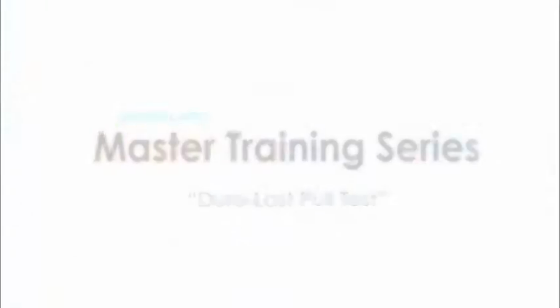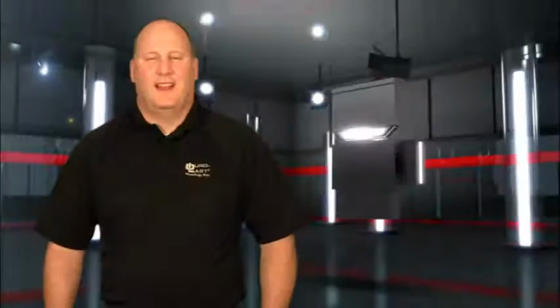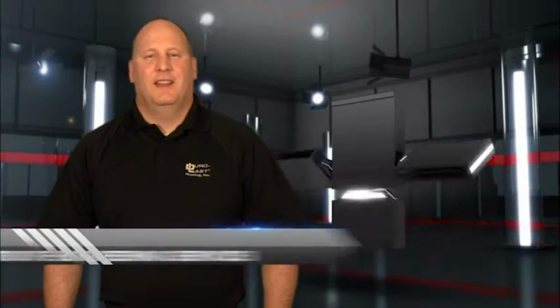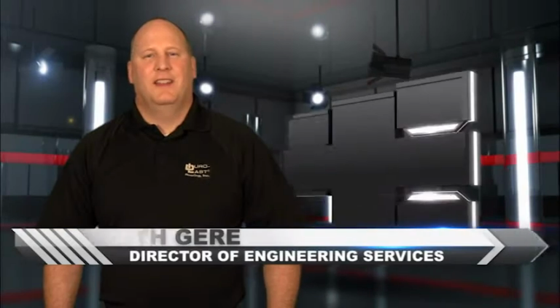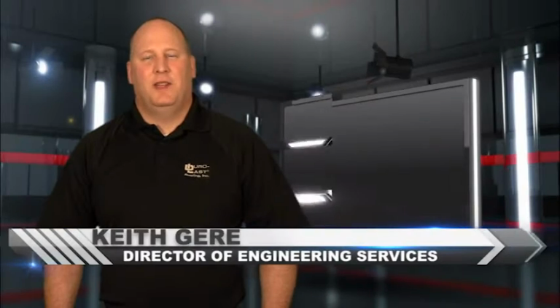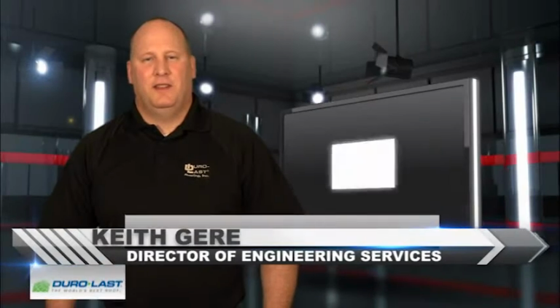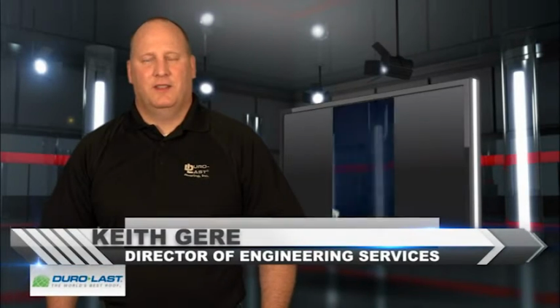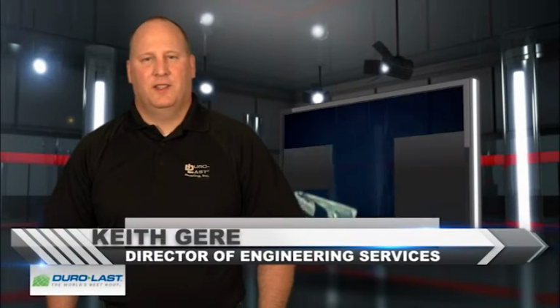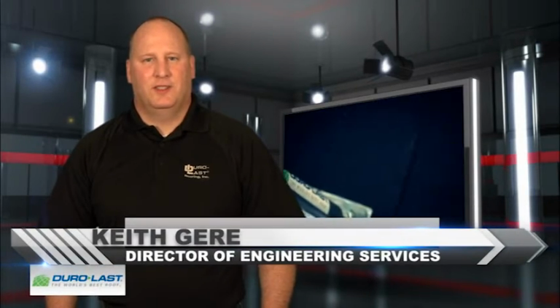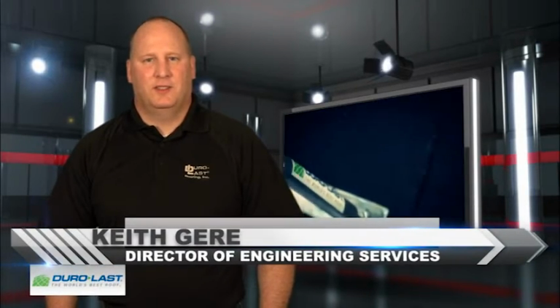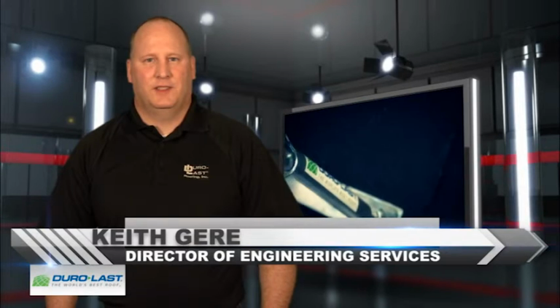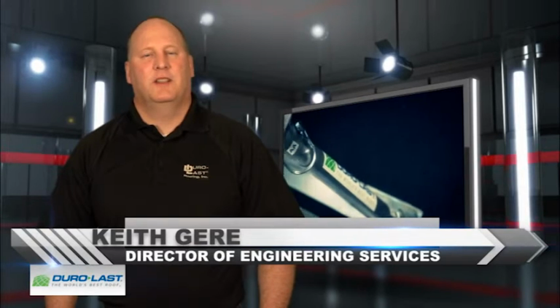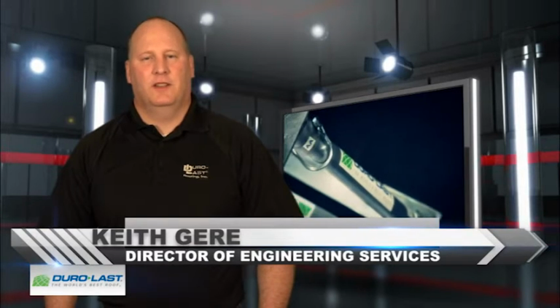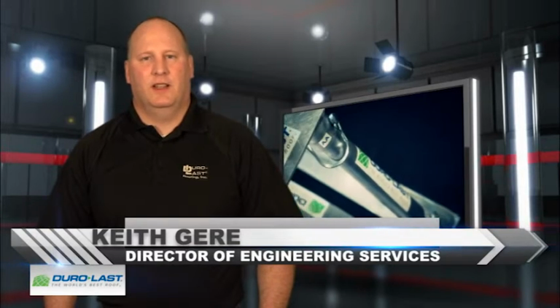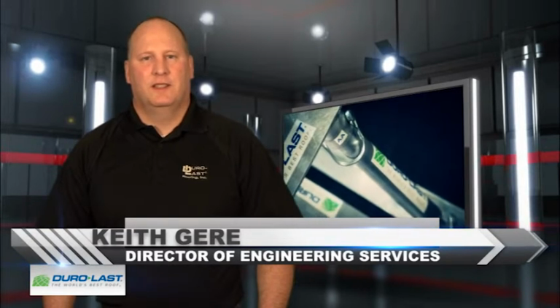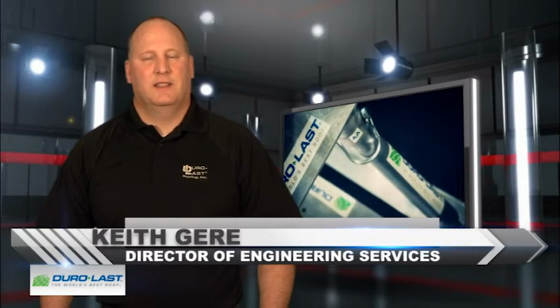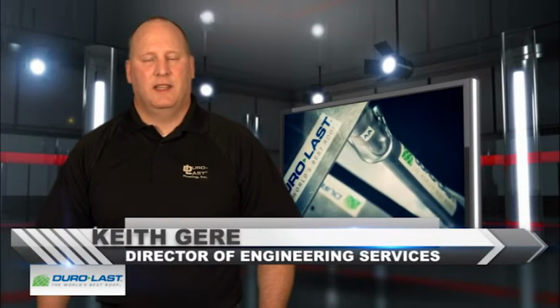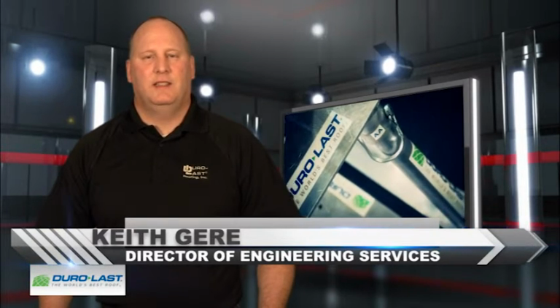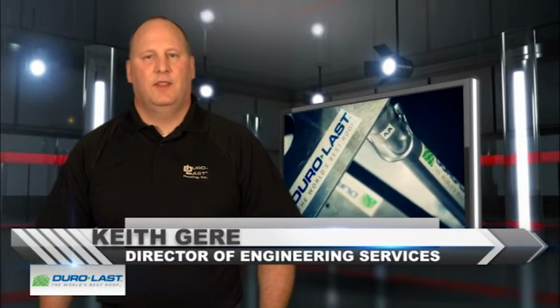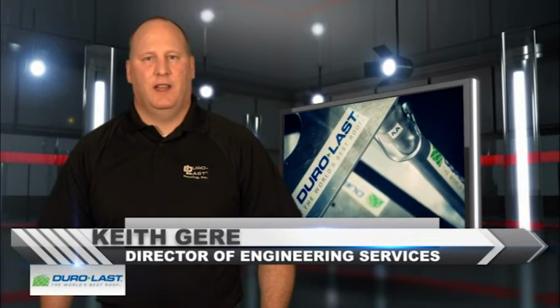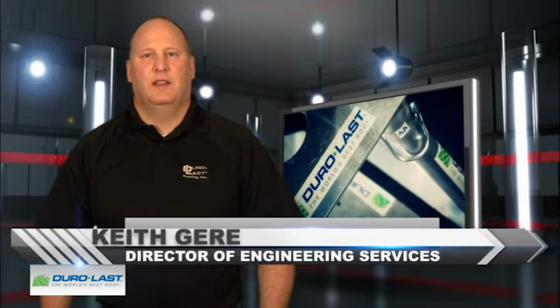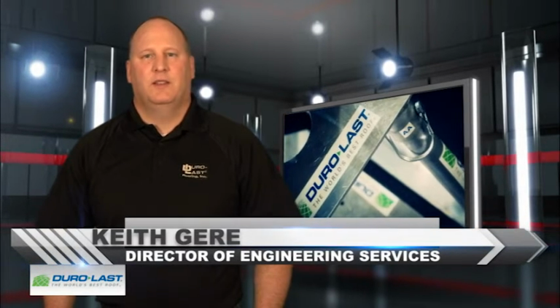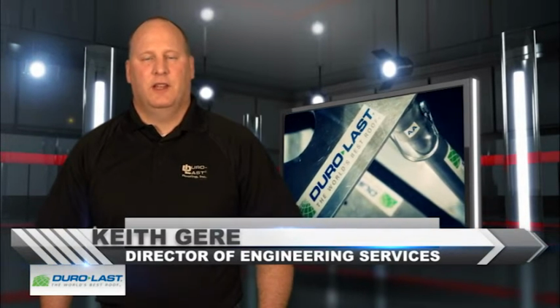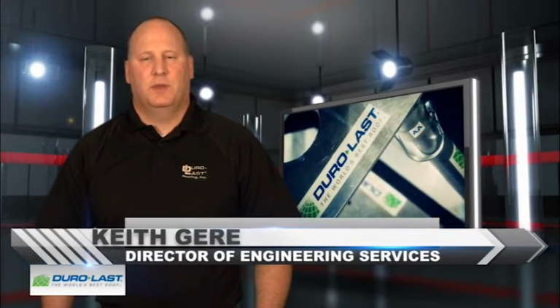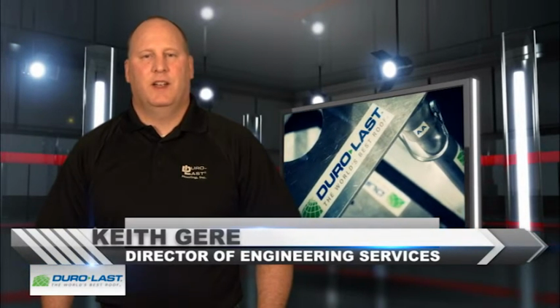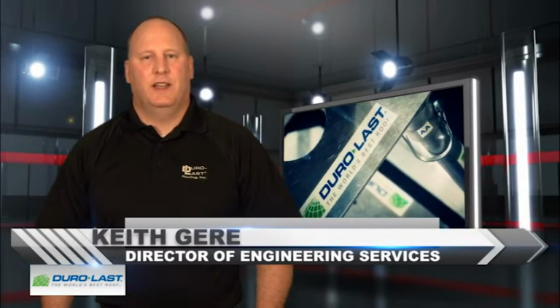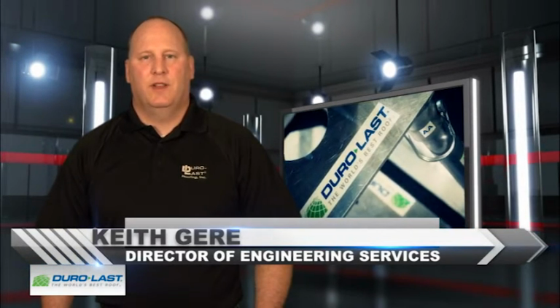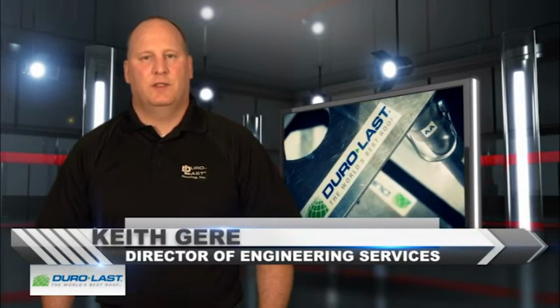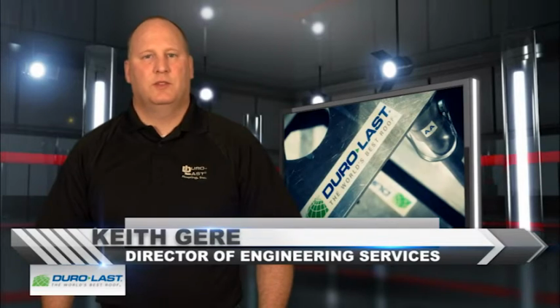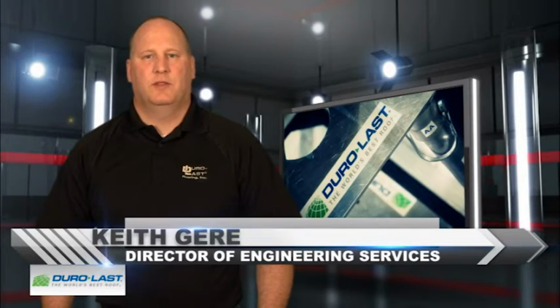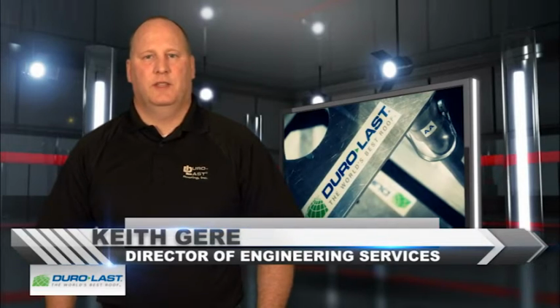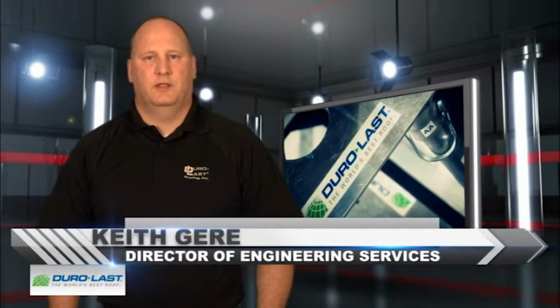Hi, I'm Keith Gere, Director of Engineering Services here at Duralast. Since 1978, Duralast has been providing innovative solutions to the roofing industry.